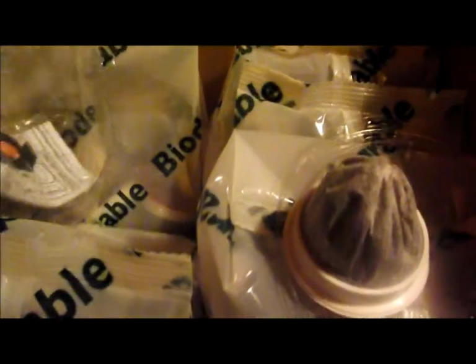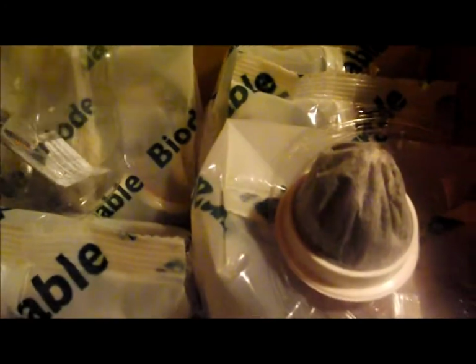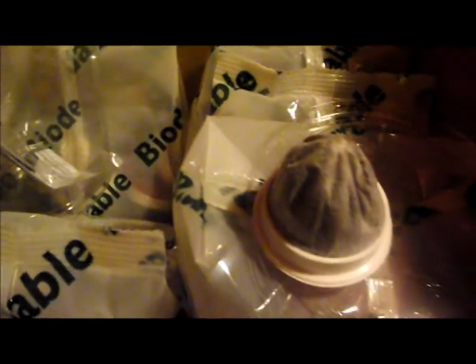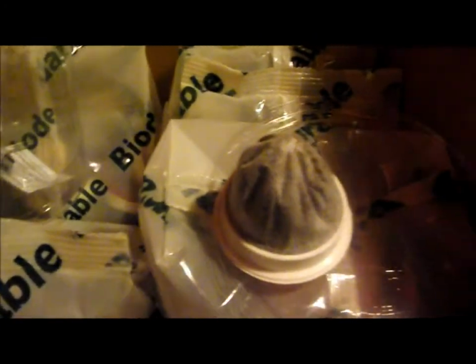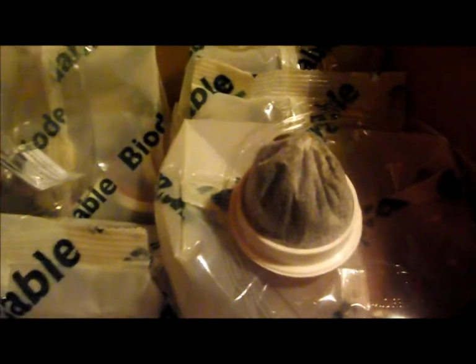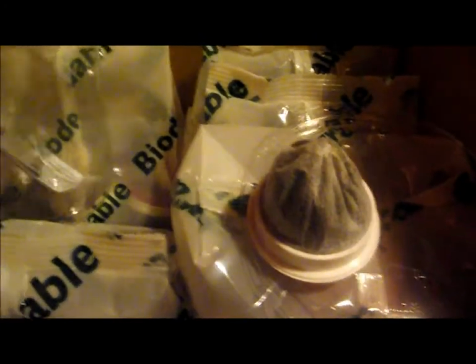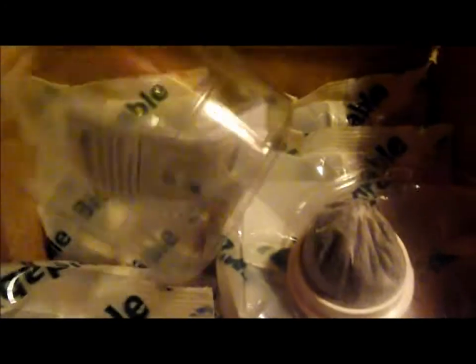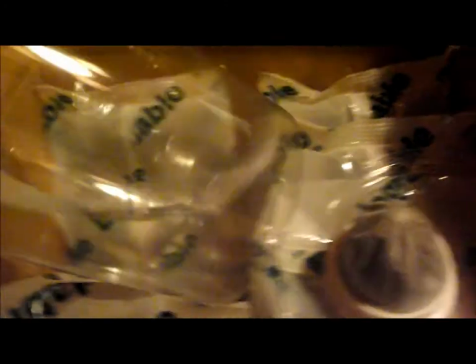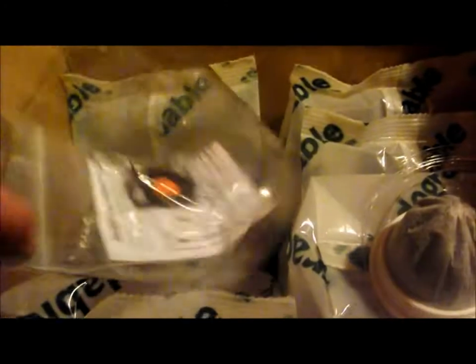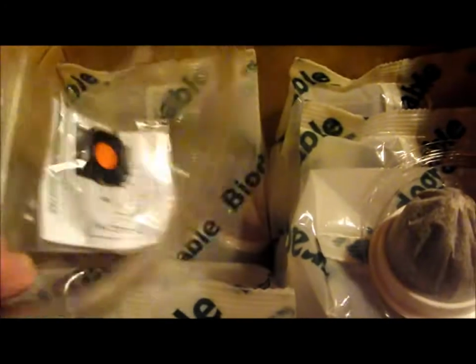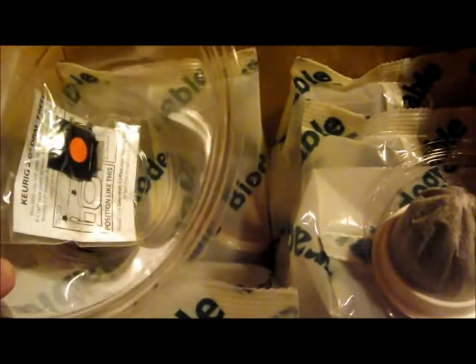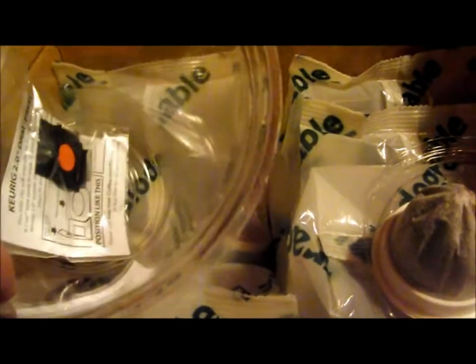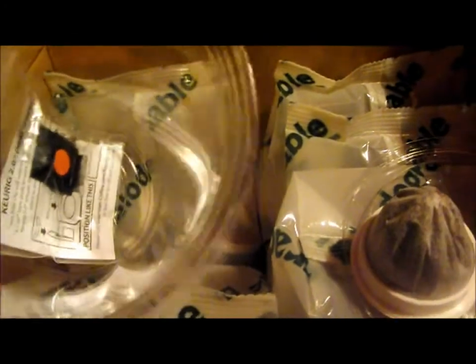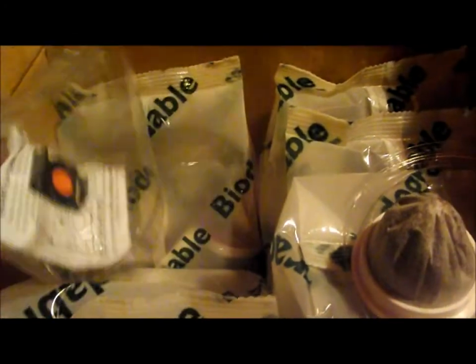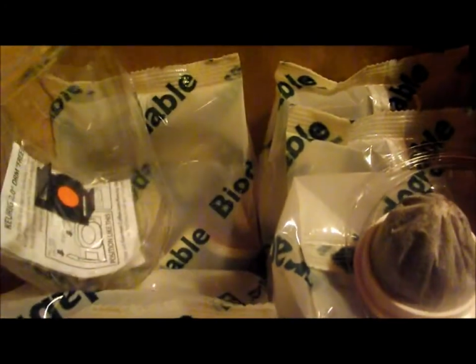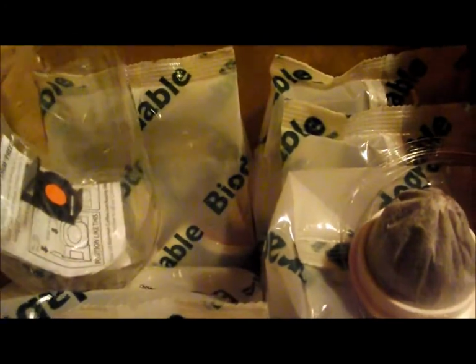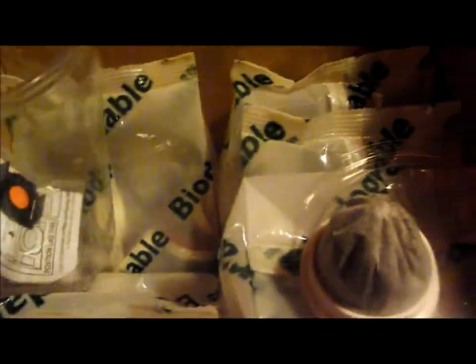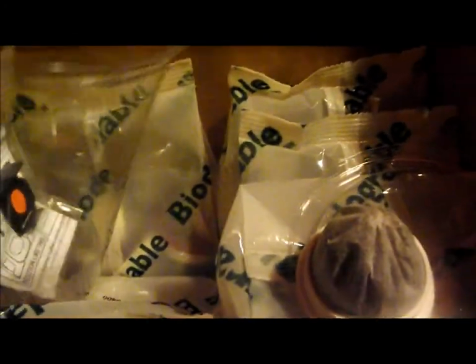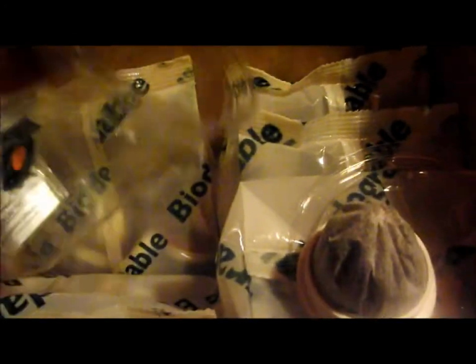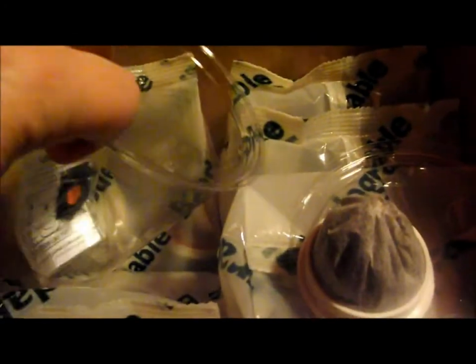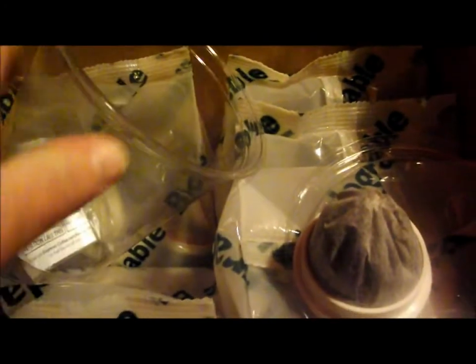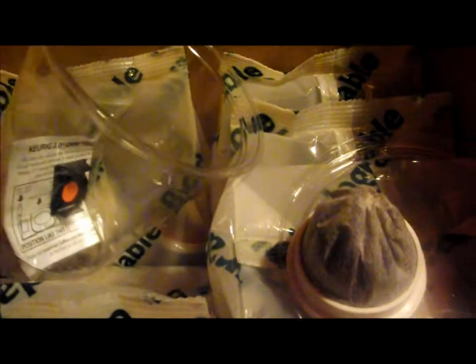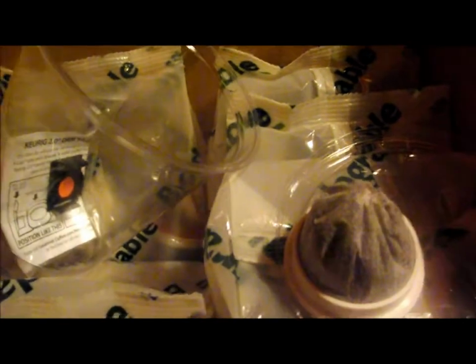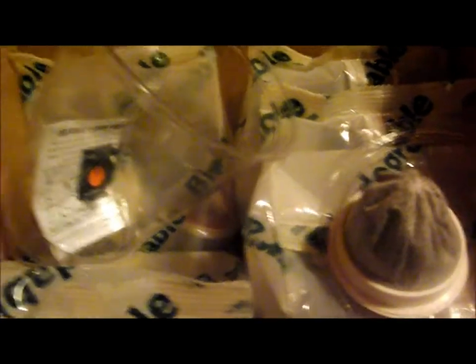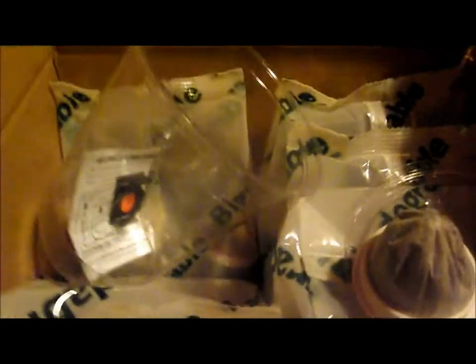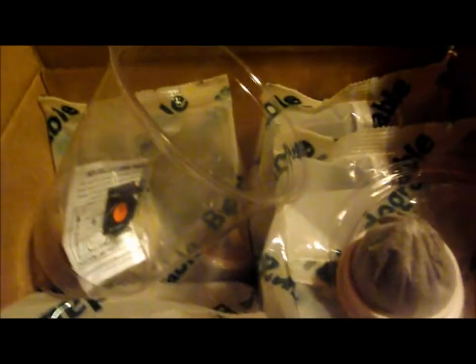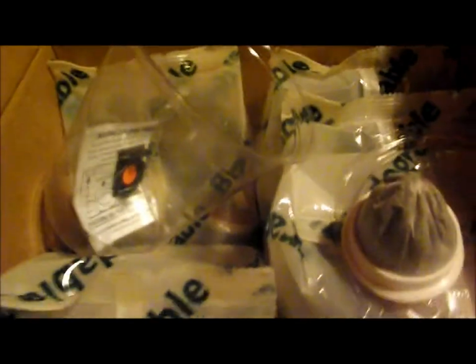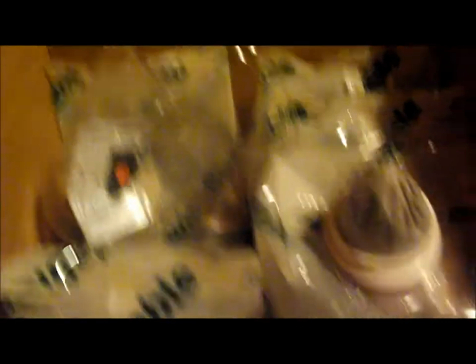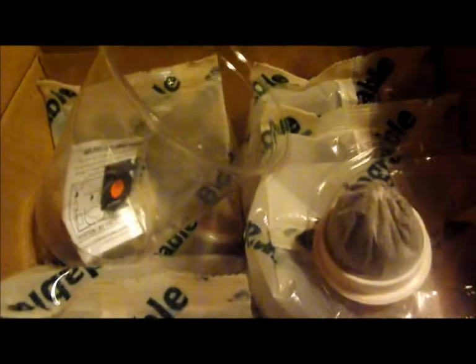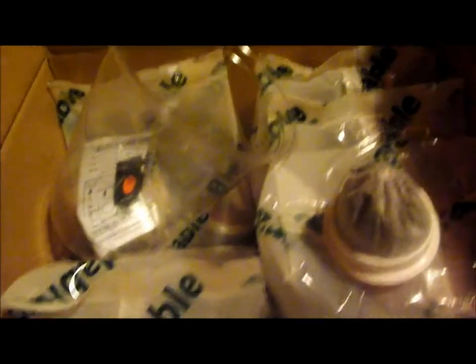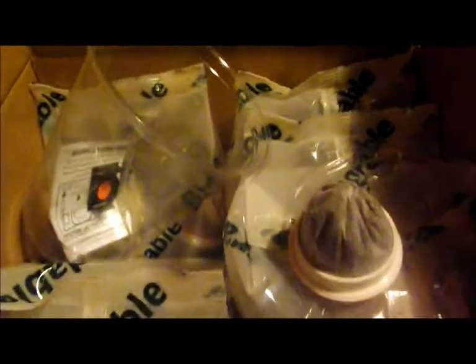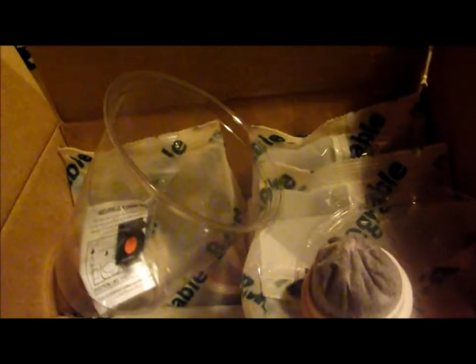The only thing that I don't like about this is they send this little plastic container, which is useless to me. I have my own container to keep my coffee in, but maybe someone would like that in their box.